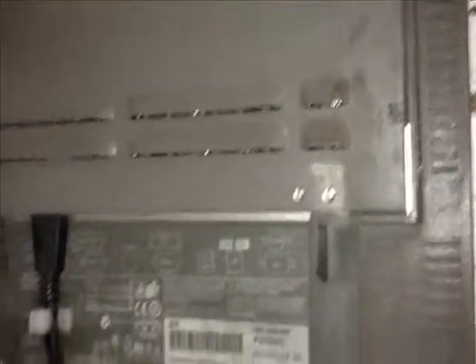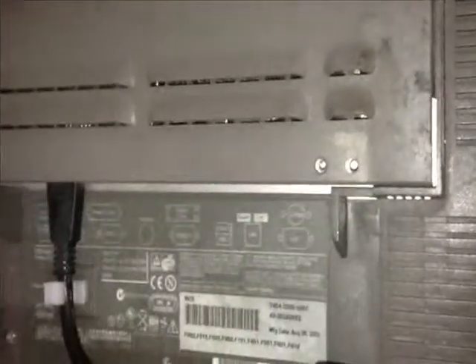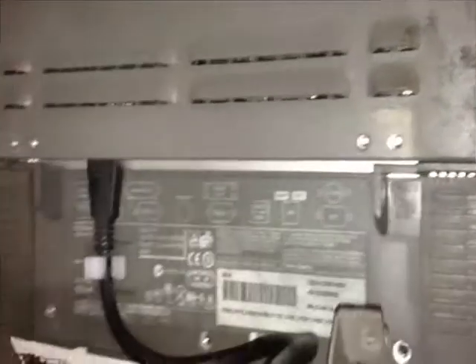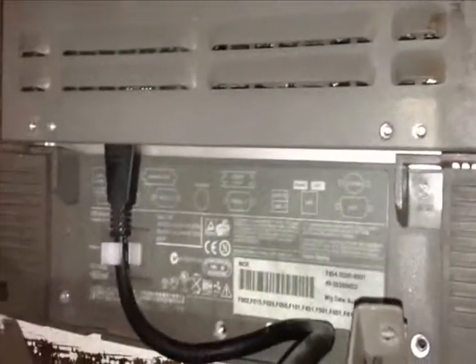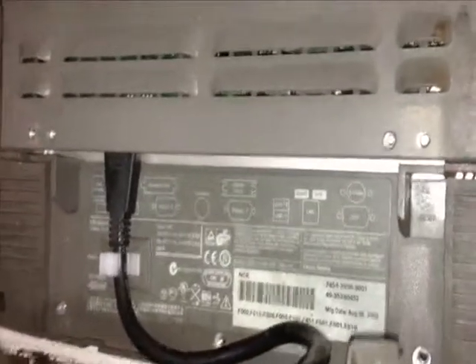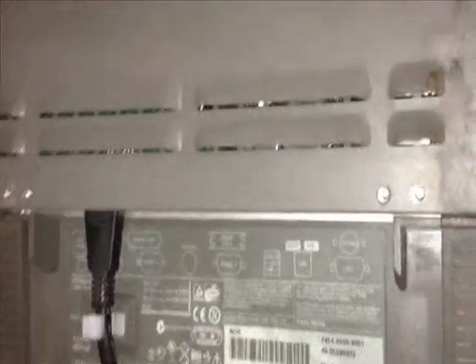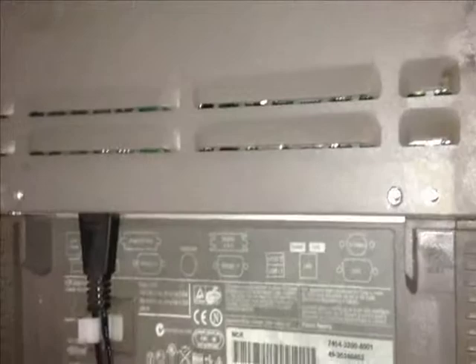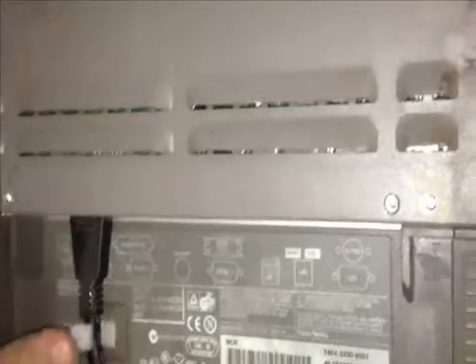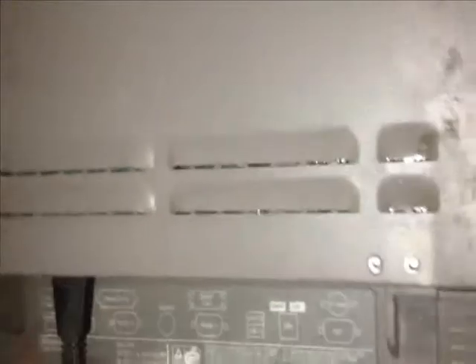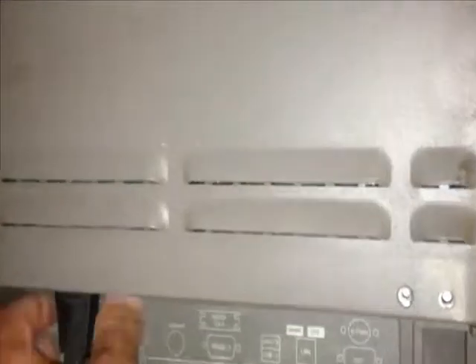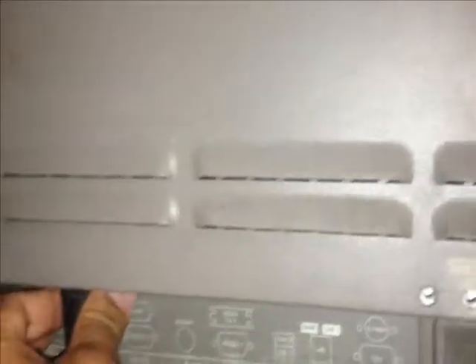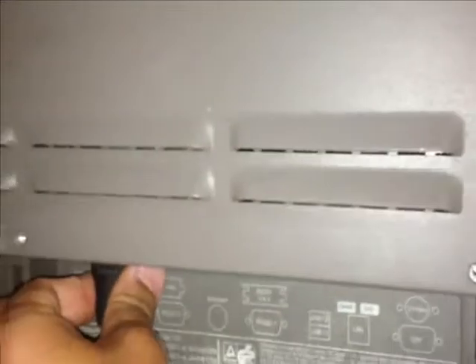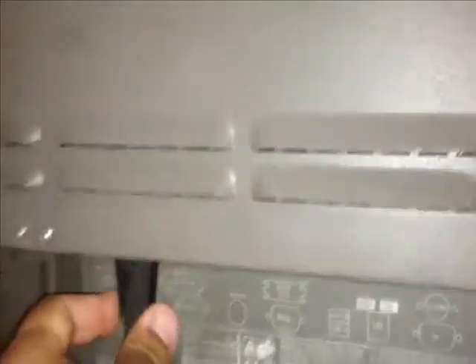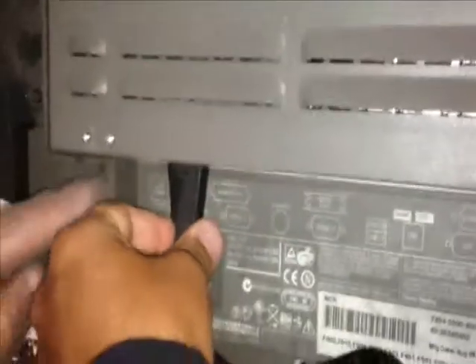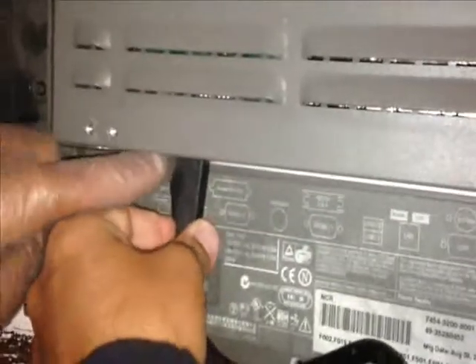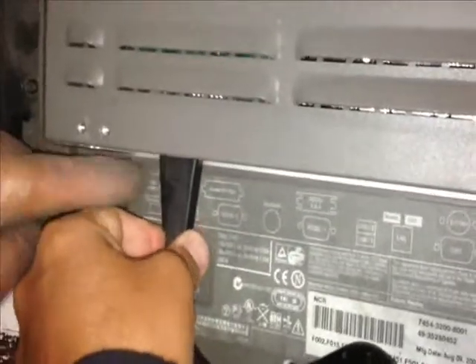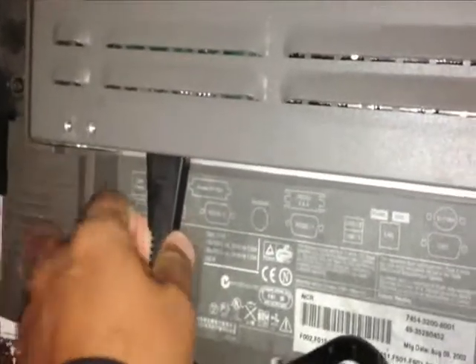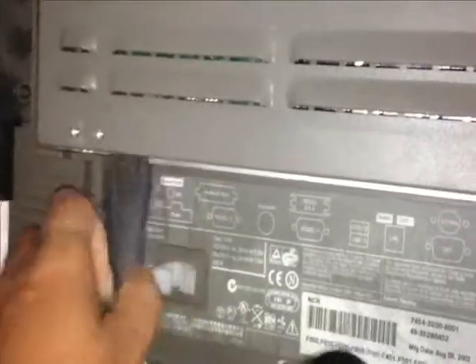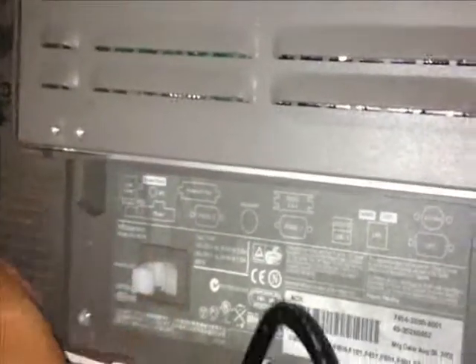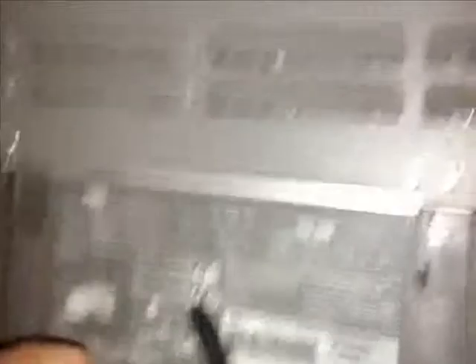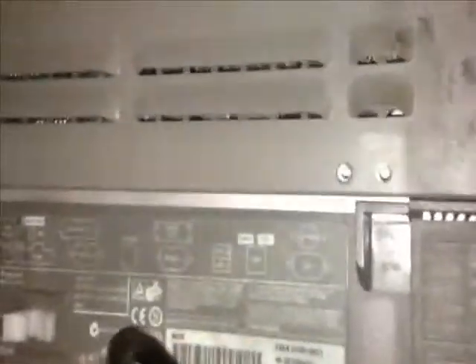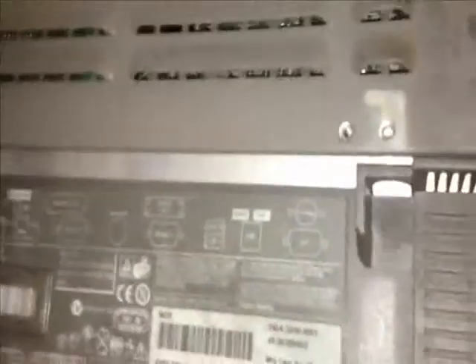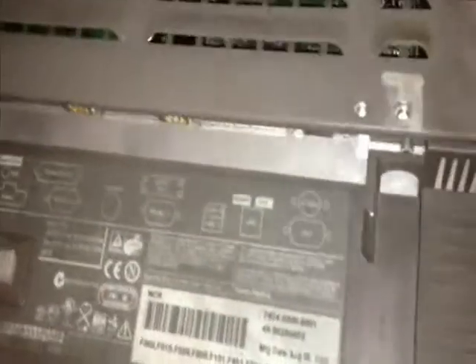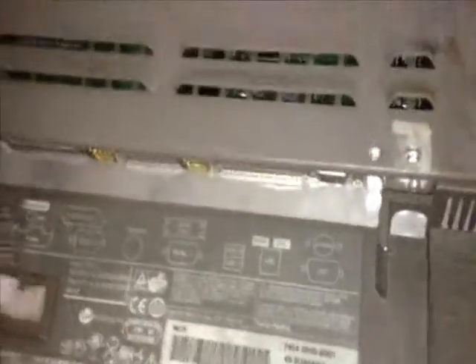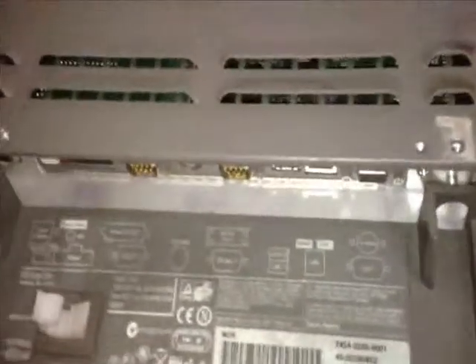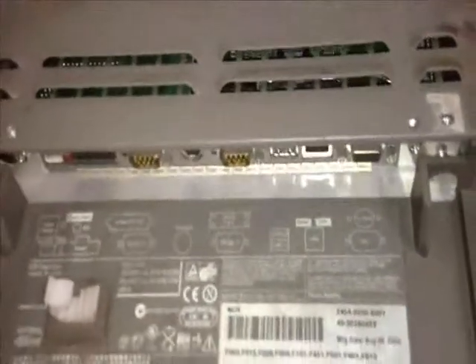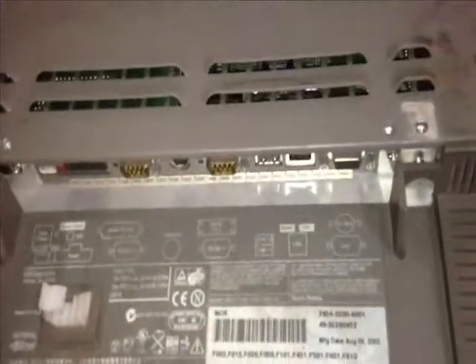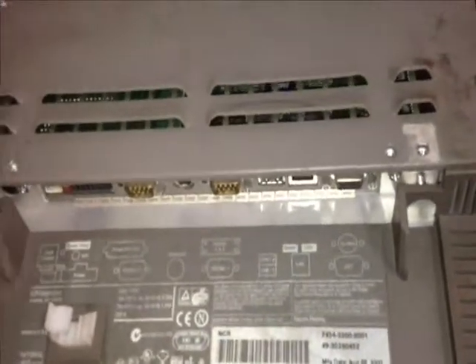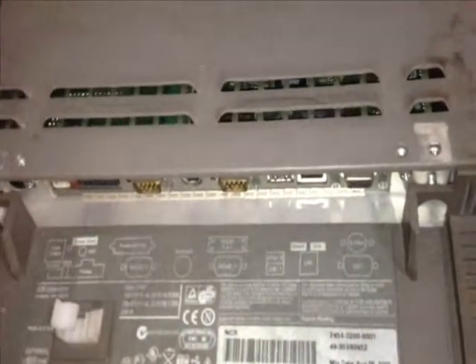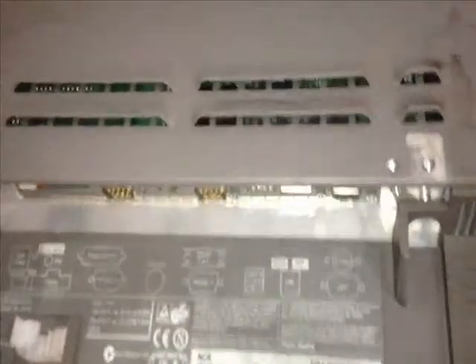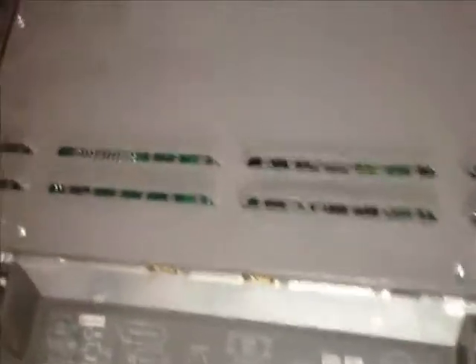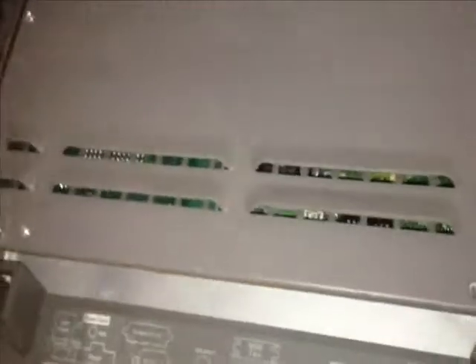You can take off the power cable for the unit, which is right here. The keyboard and mouse and all other peripherals you can leave attached.